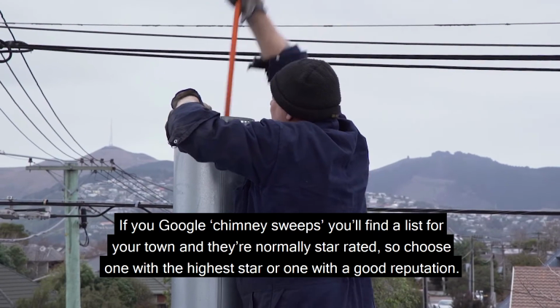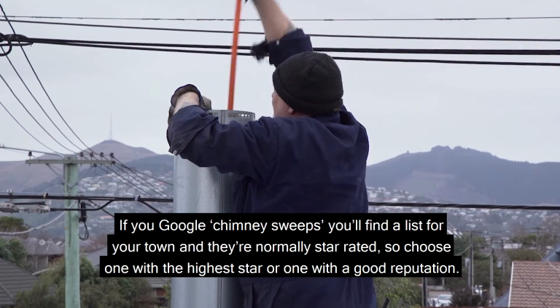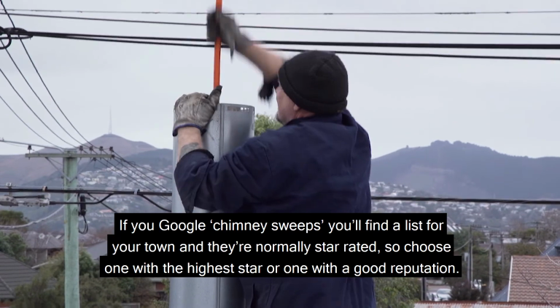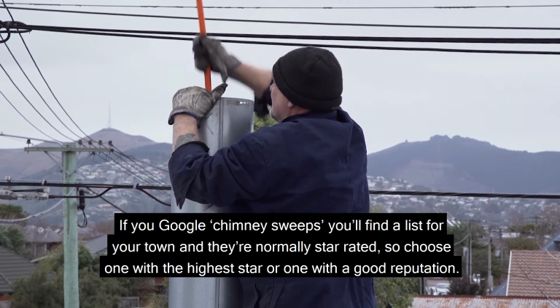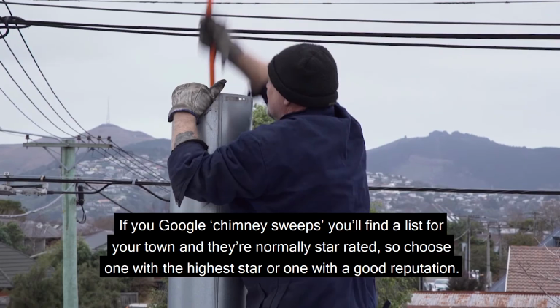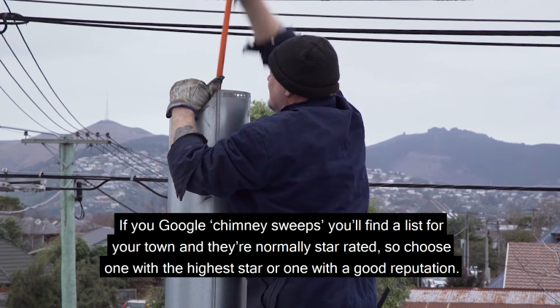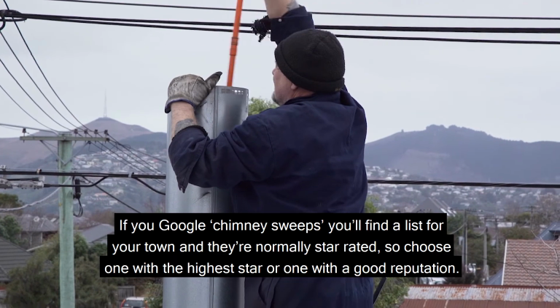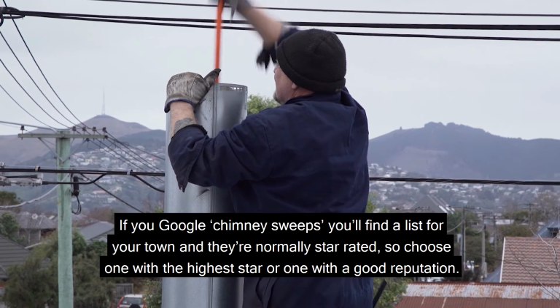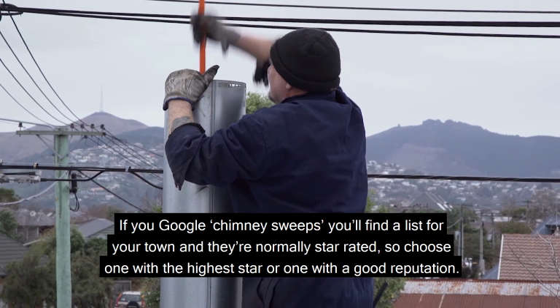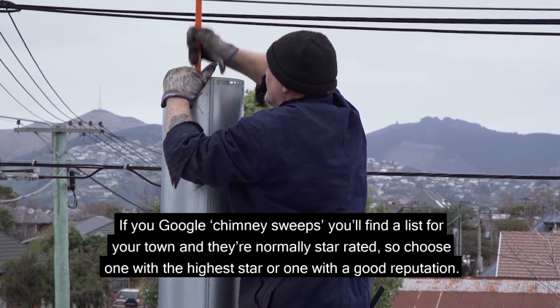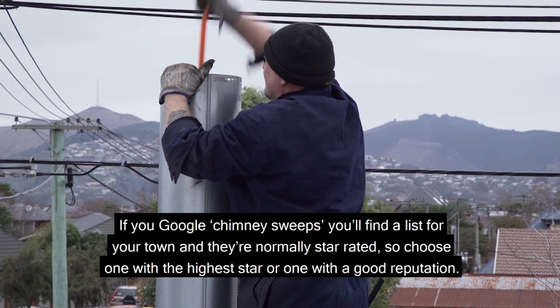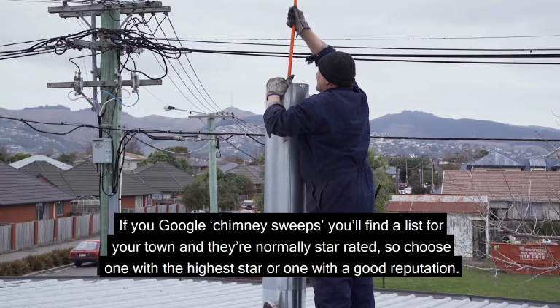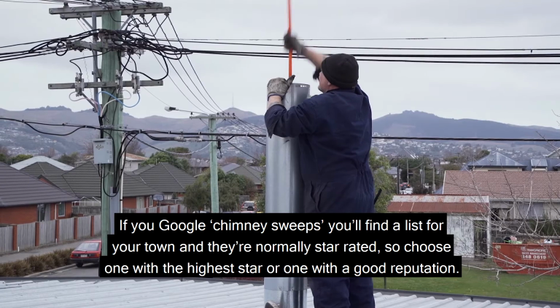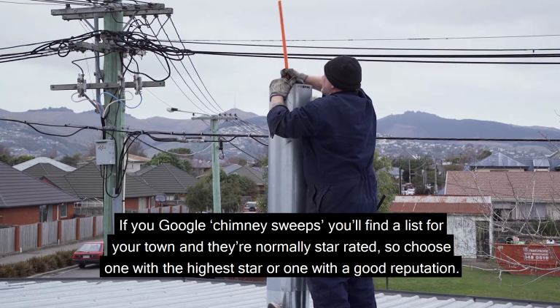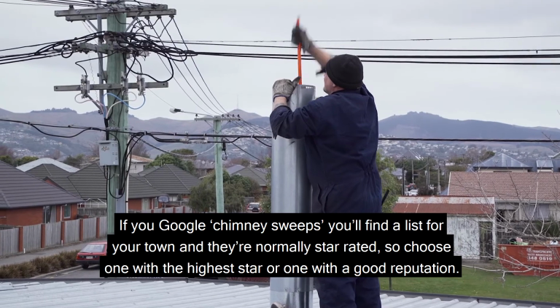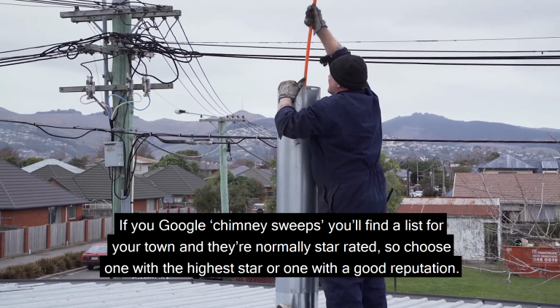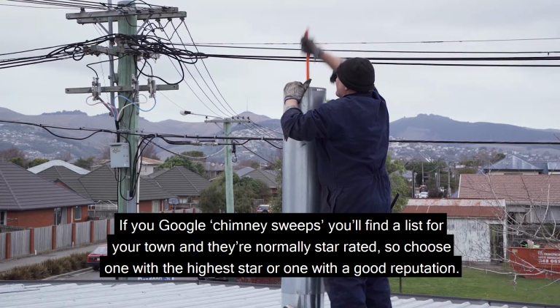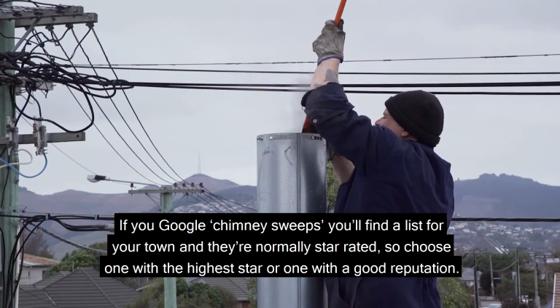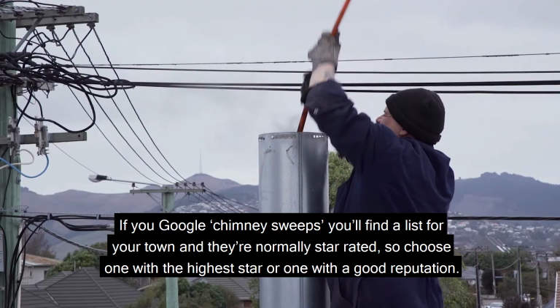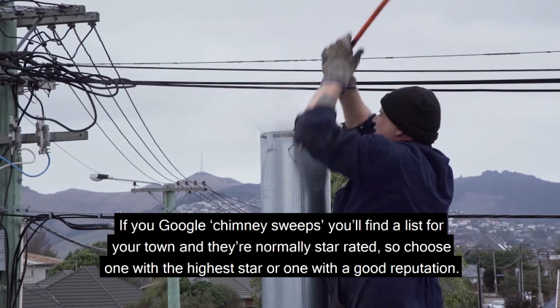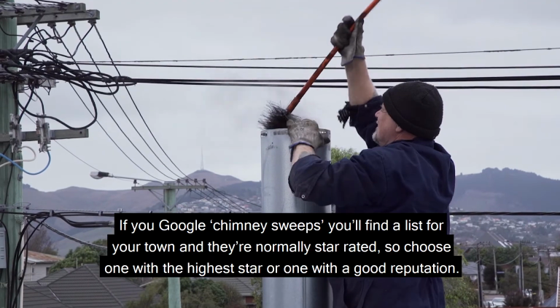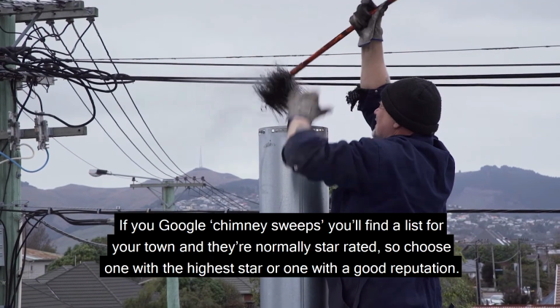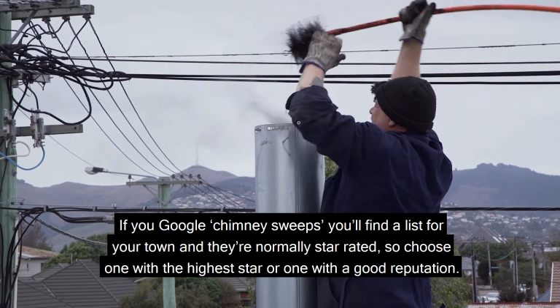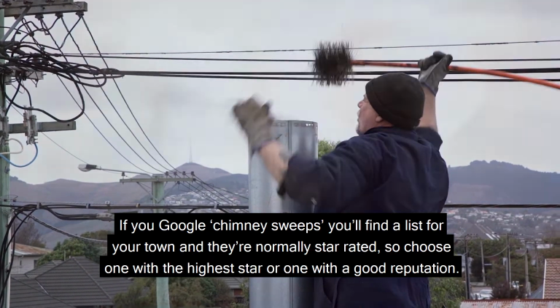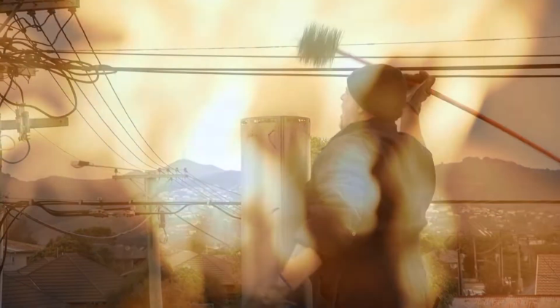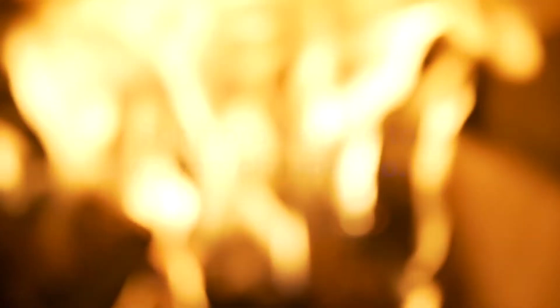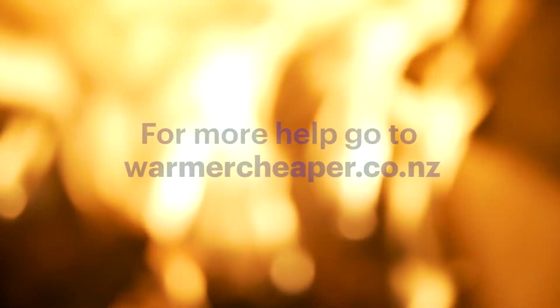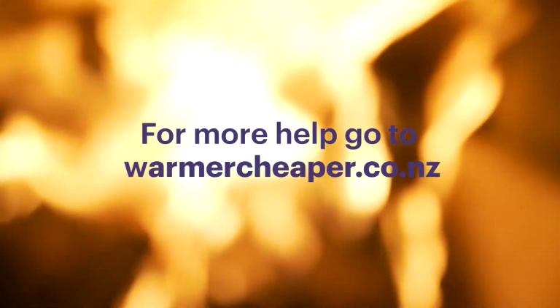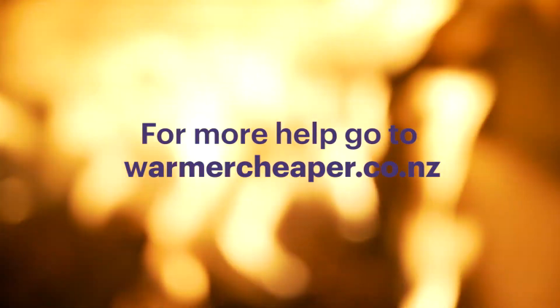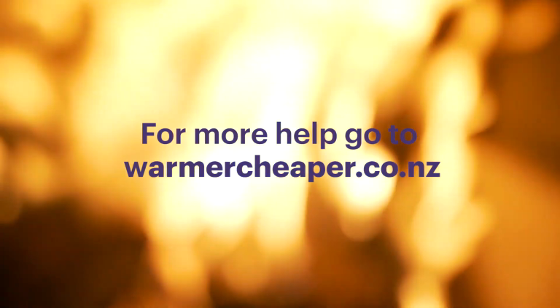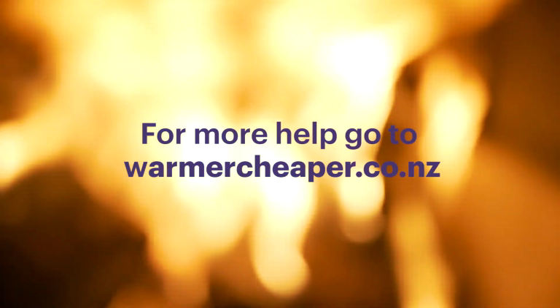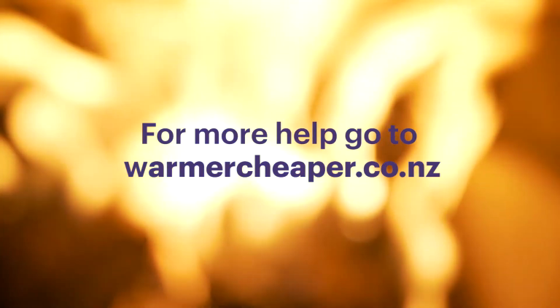If you Google chimney sweeps you will find a list for your town, and they're normally star rated, so choose one with the highest star or one with a good reputation. For more help and to check your burning technique, go to warmercheaper.co.nz.